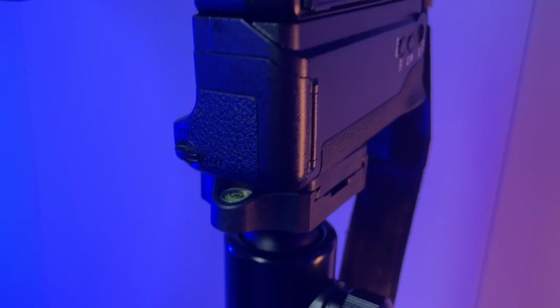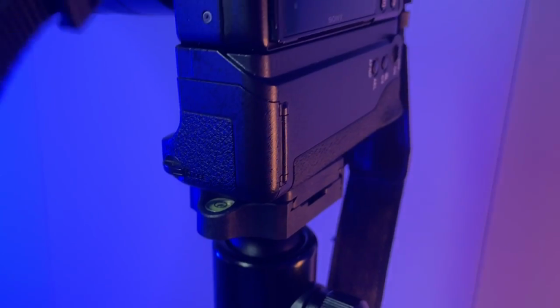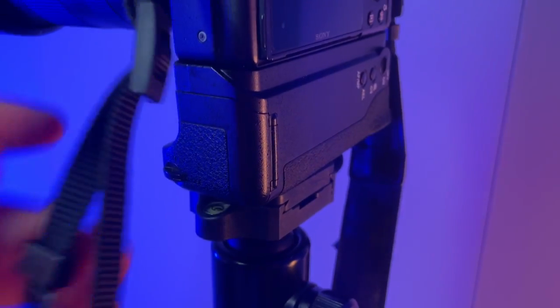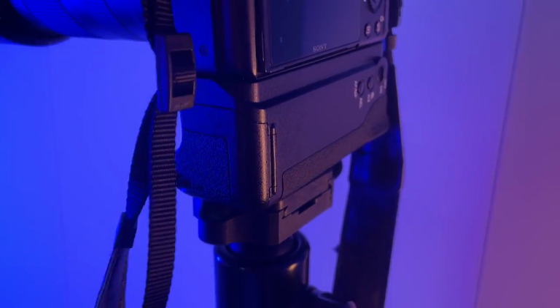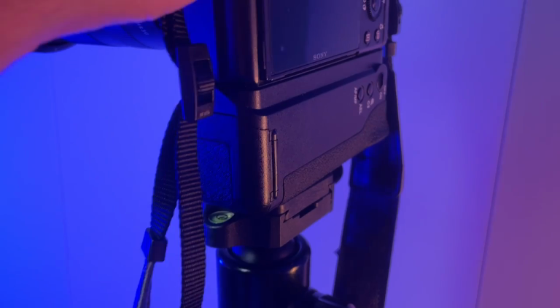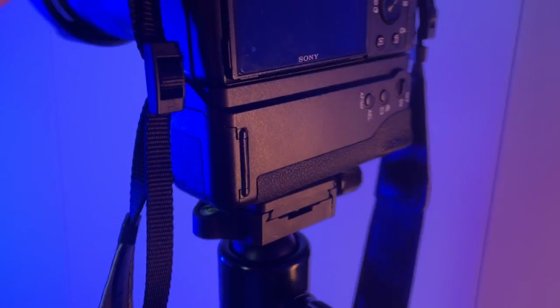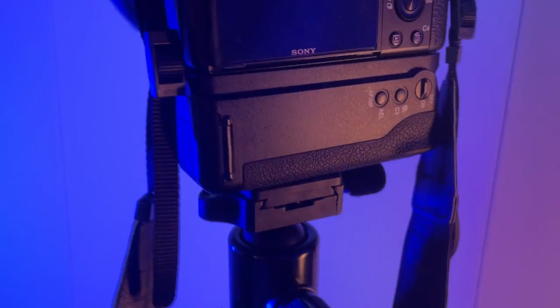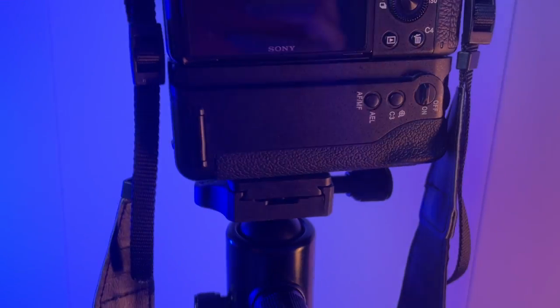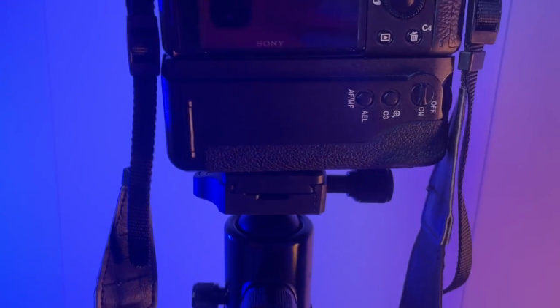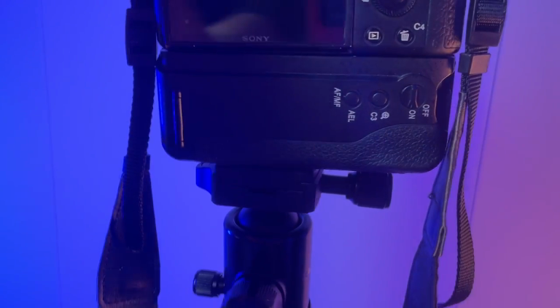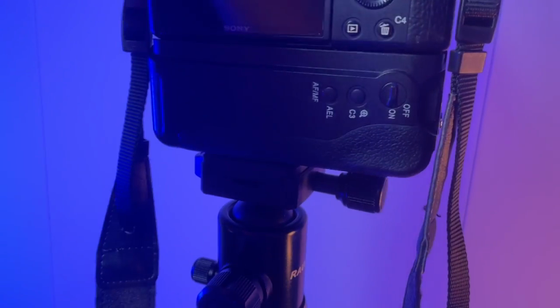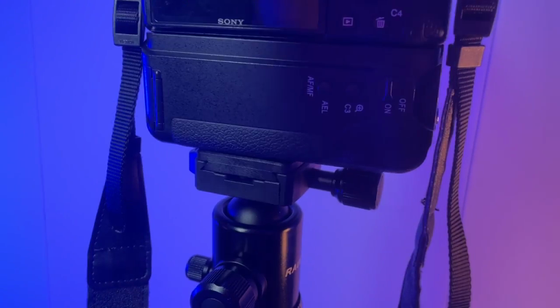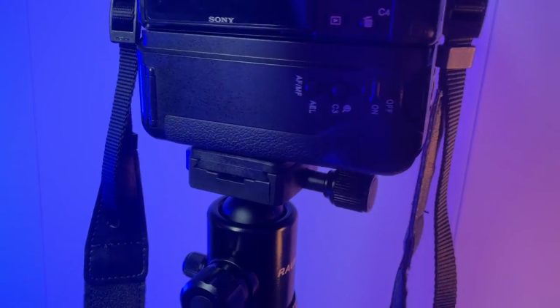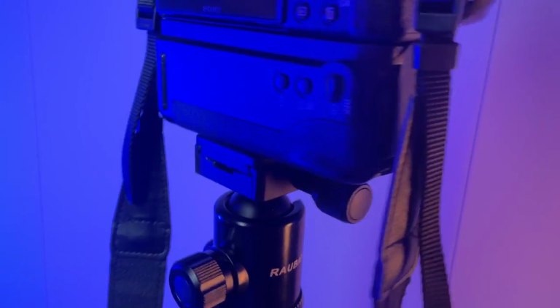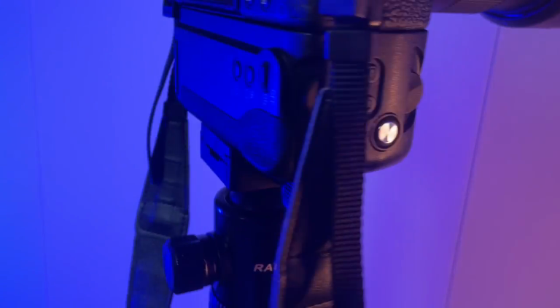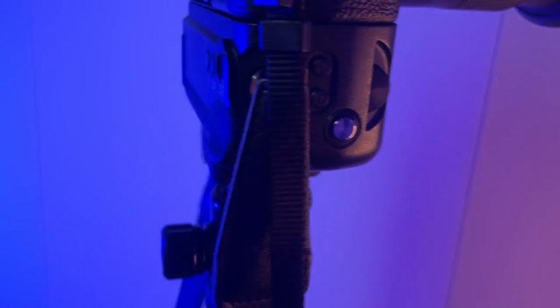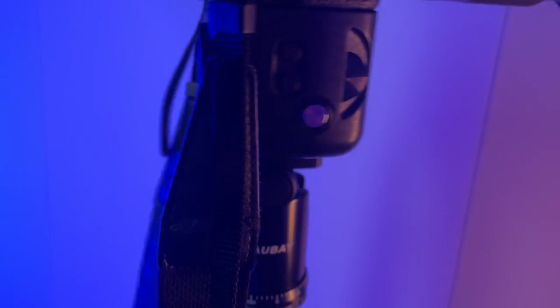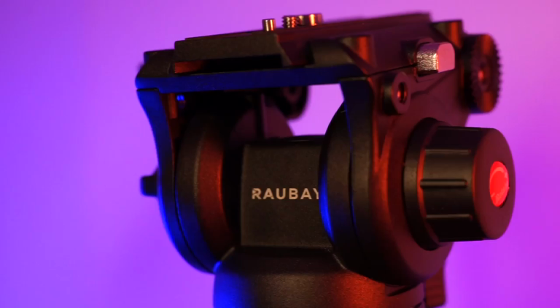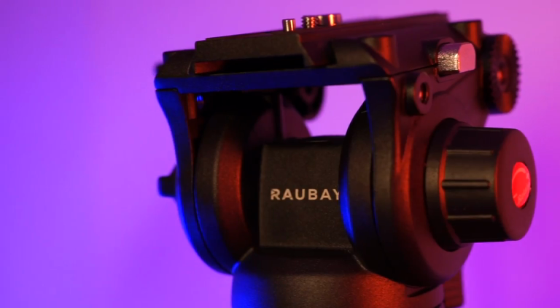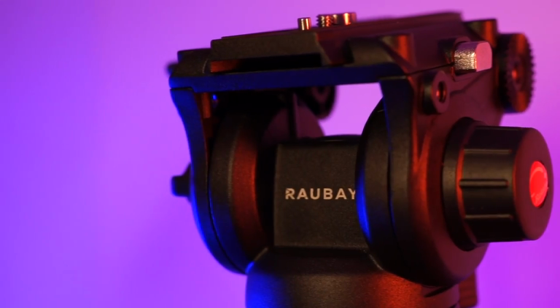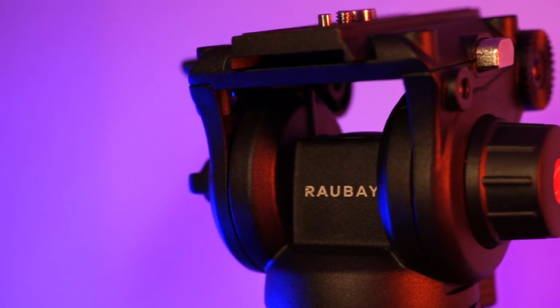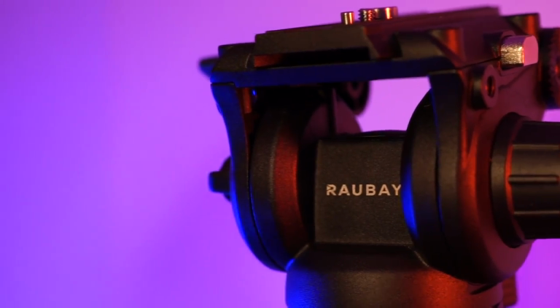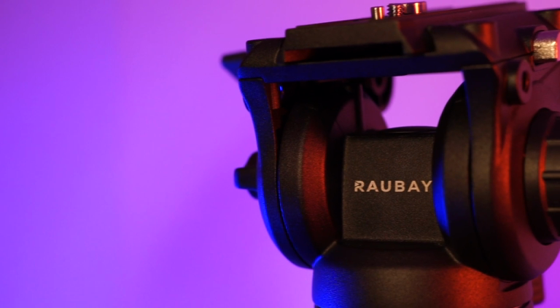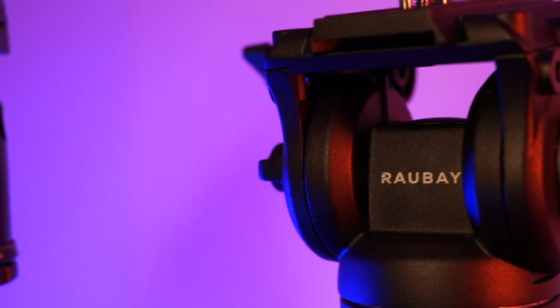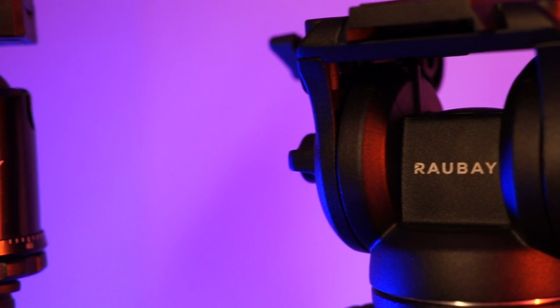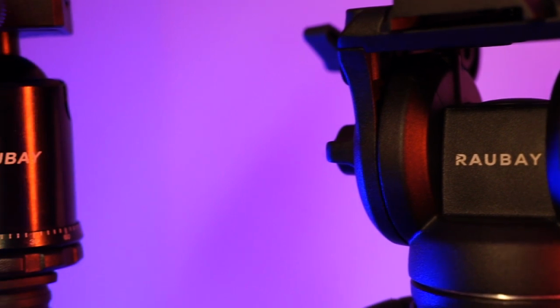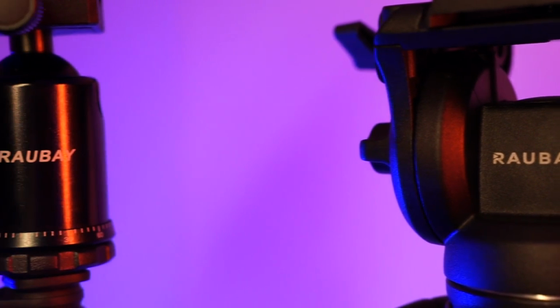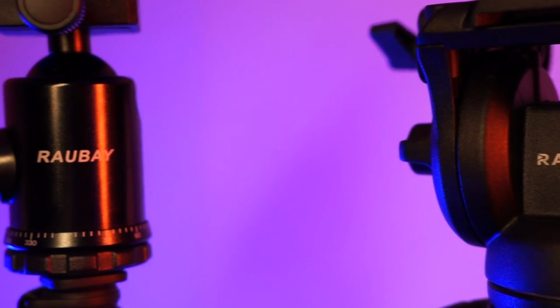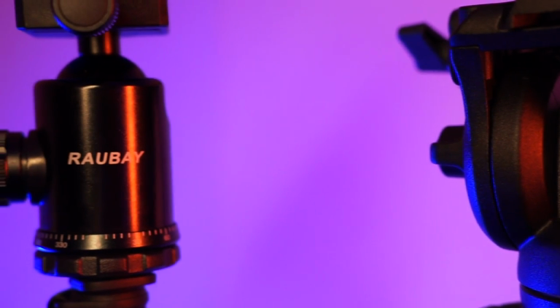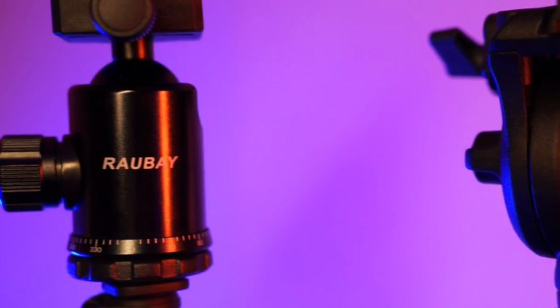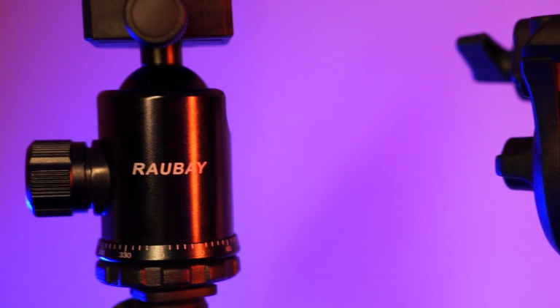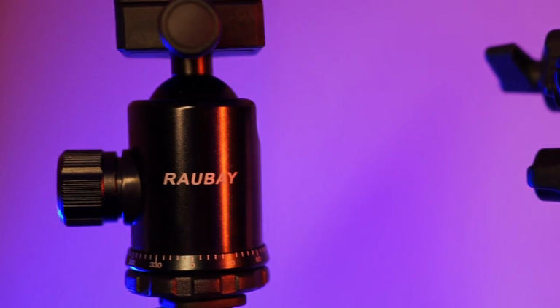I feel pretty comfortable suggesting you consider these two models. They do their jobs, they're pretty cheap, and I was a bit skeptical at the beginning but now I've been really enjoying them.